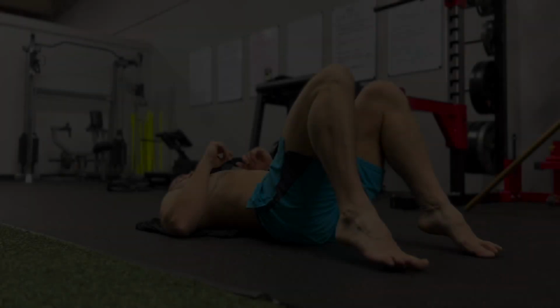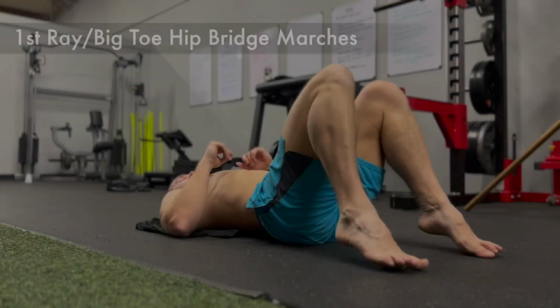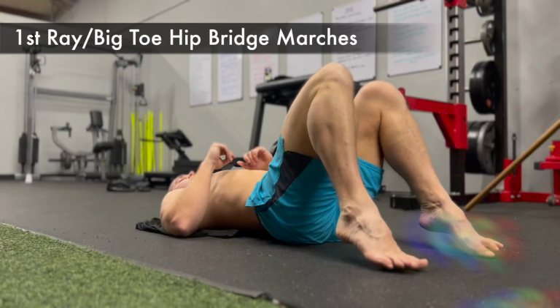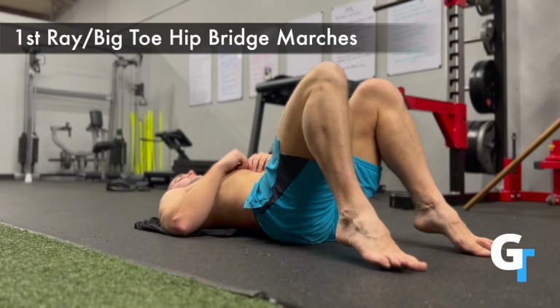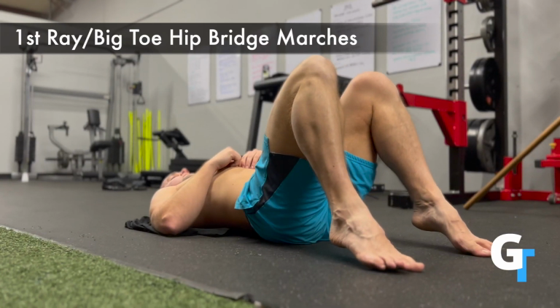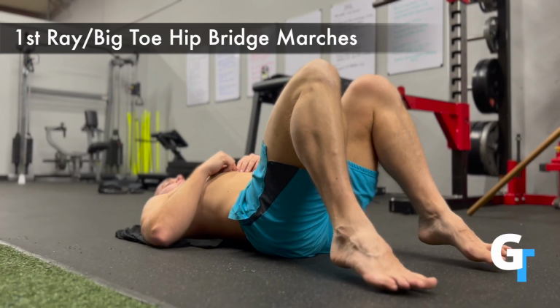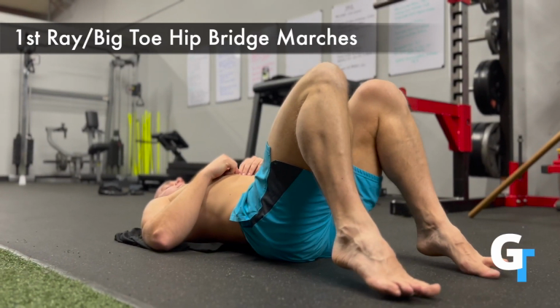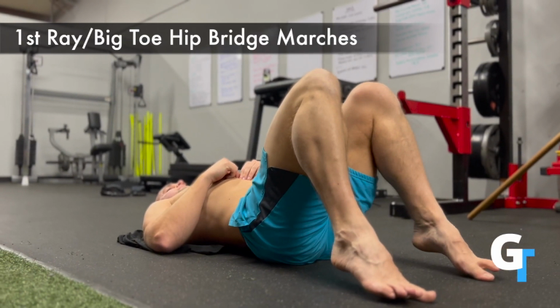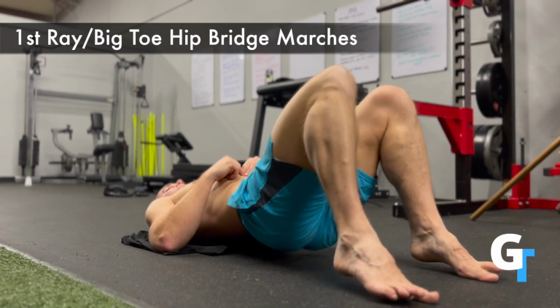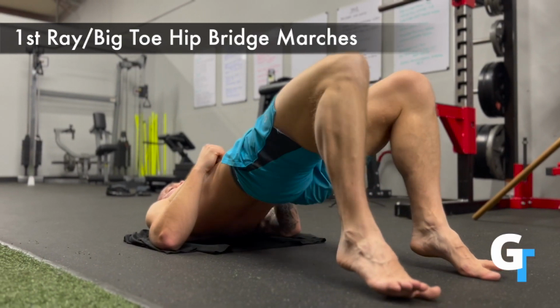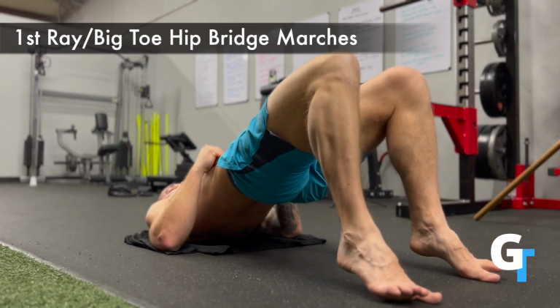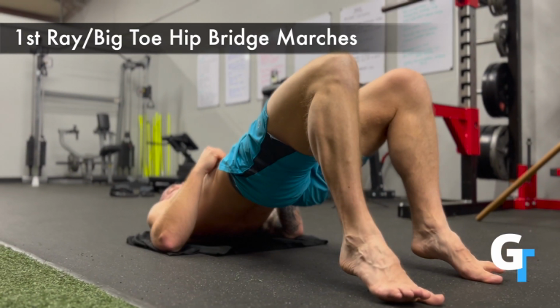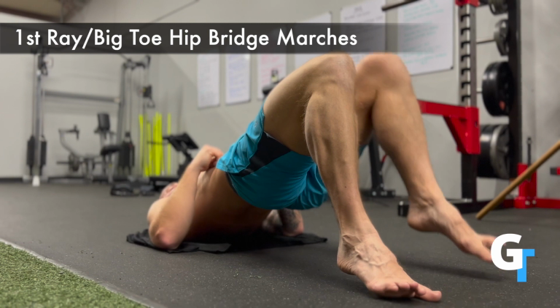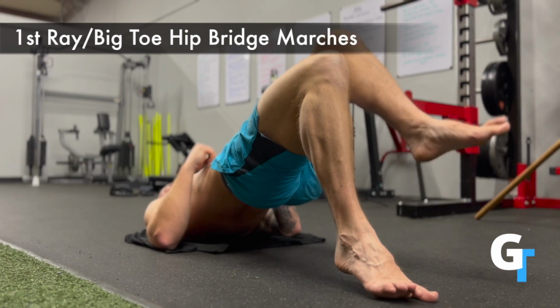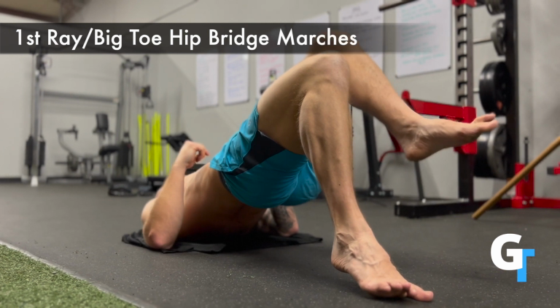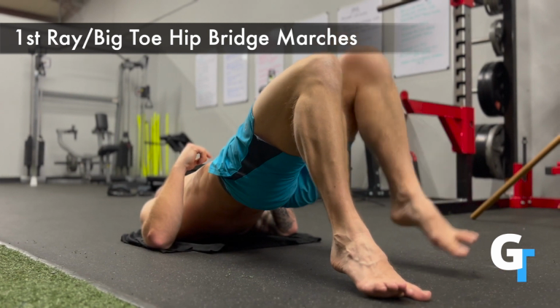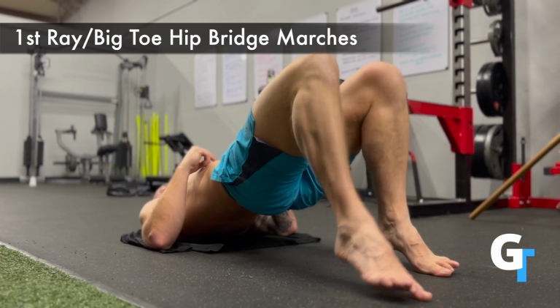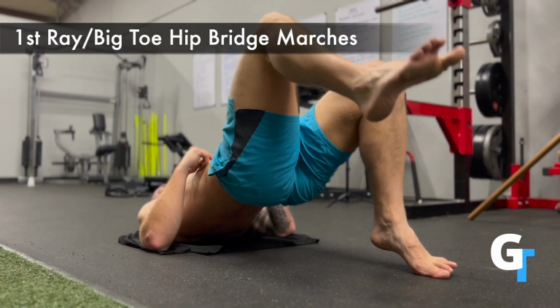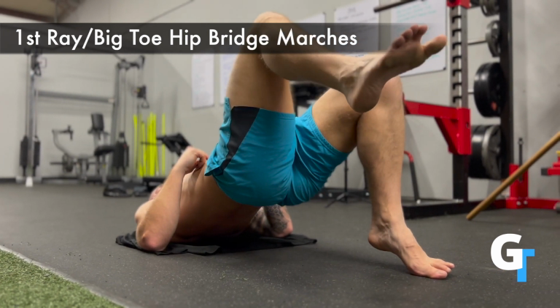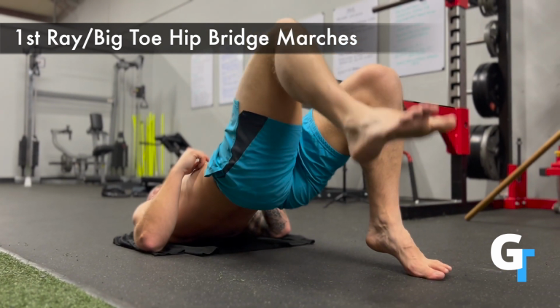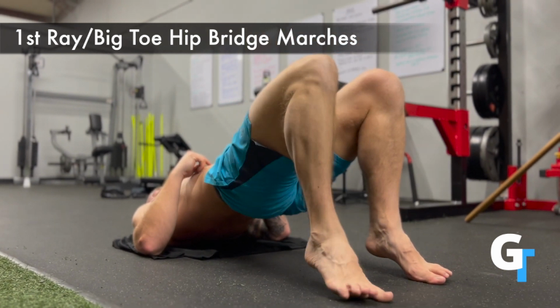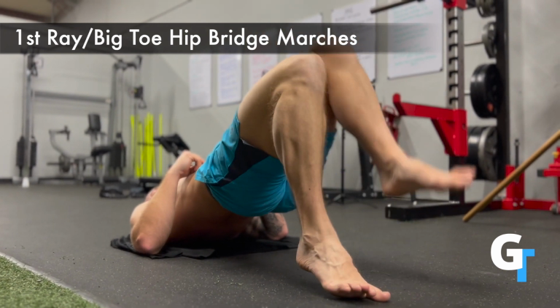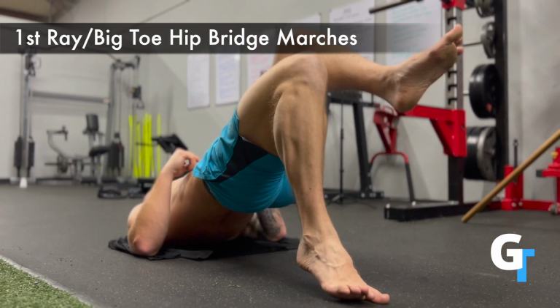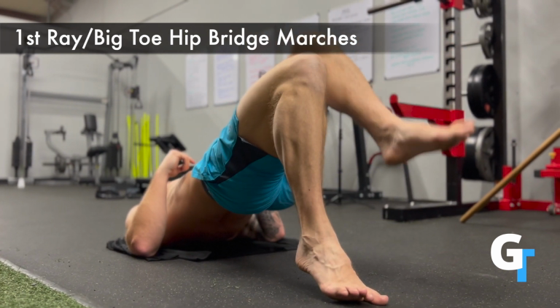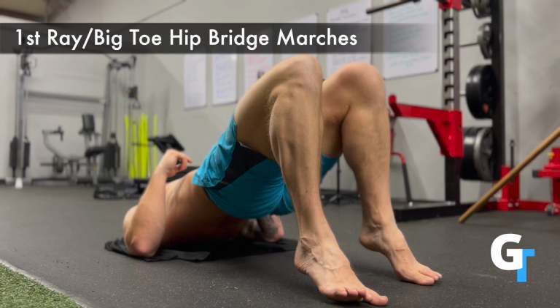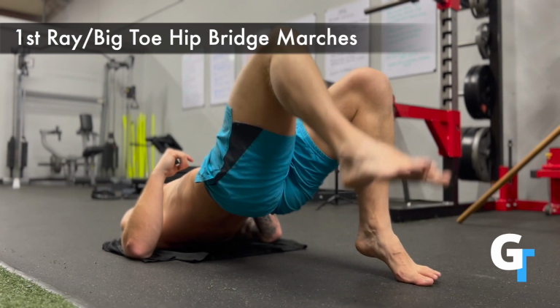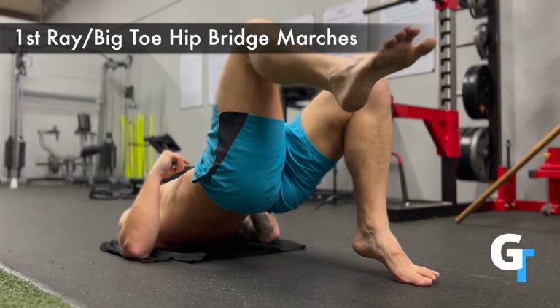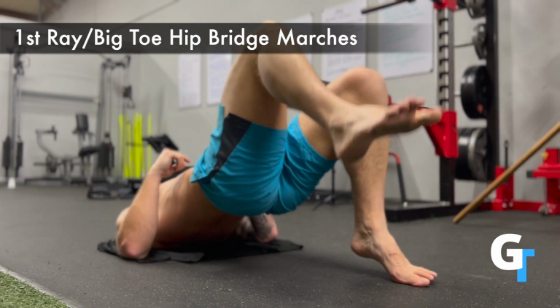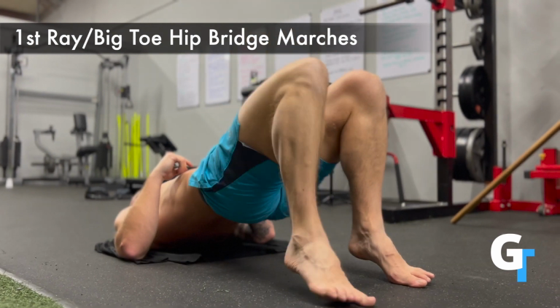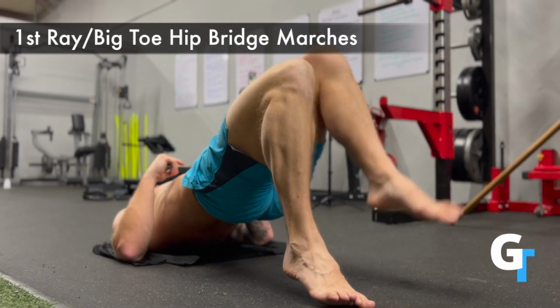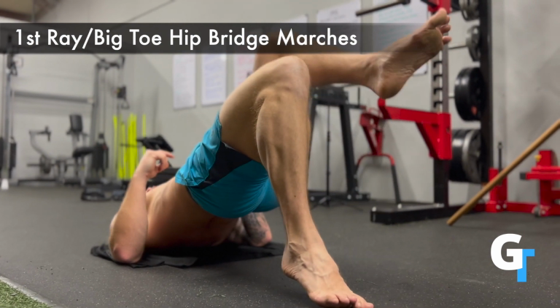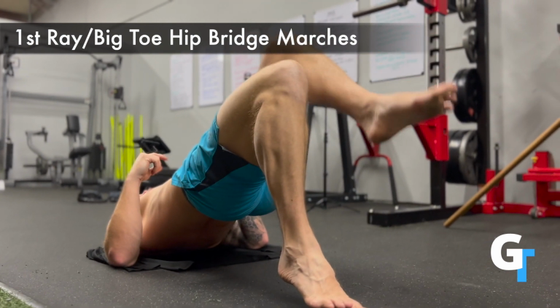For this big toe first ray hip bridge march, we're going to put the weight on that big toe — that metatarsal phalangeal joint — and push into the ground as you drive your hips up. The big toe is a big engager of the glutes, so as you lift up, make sure you're driving into the ground.